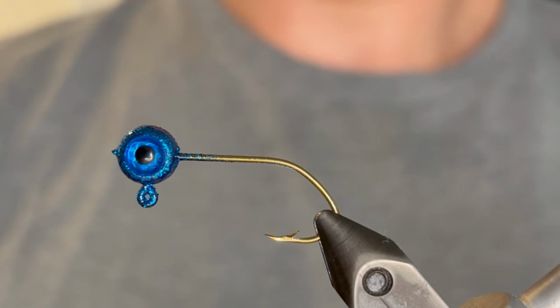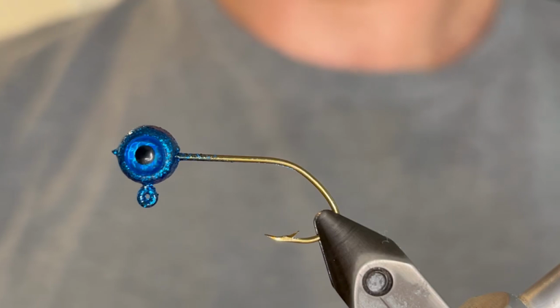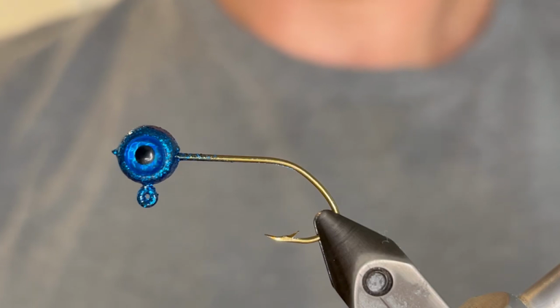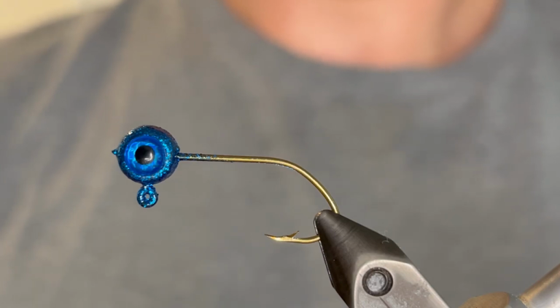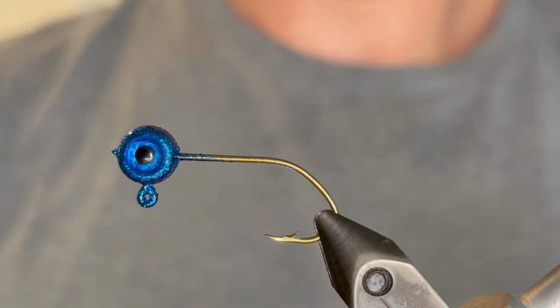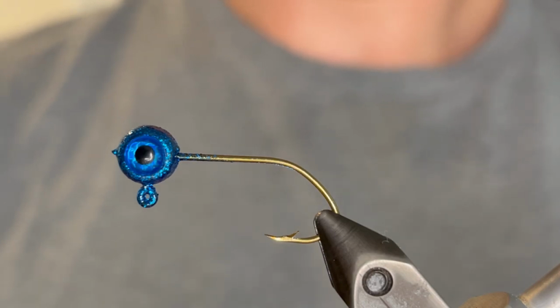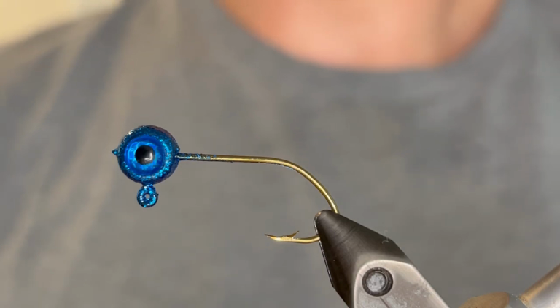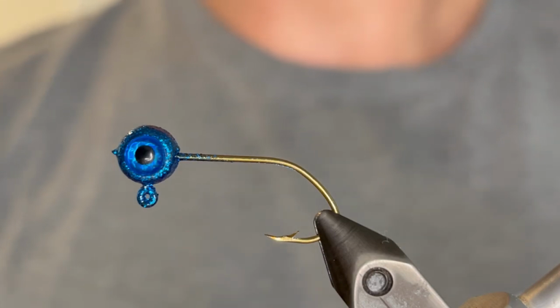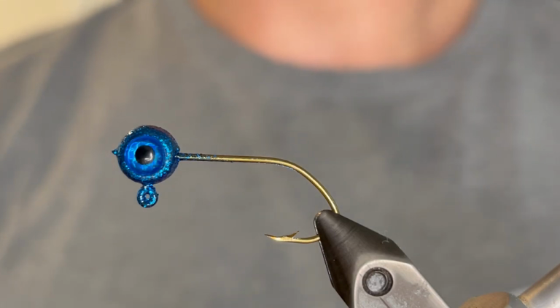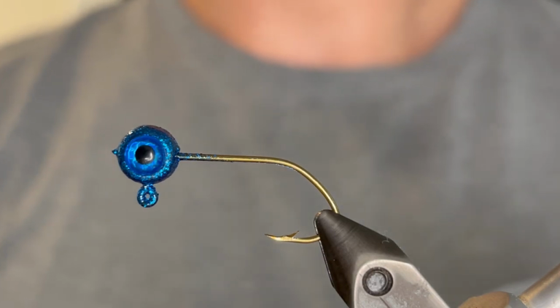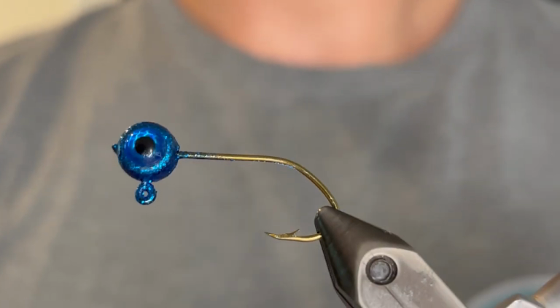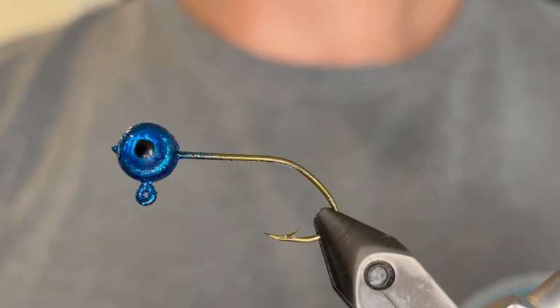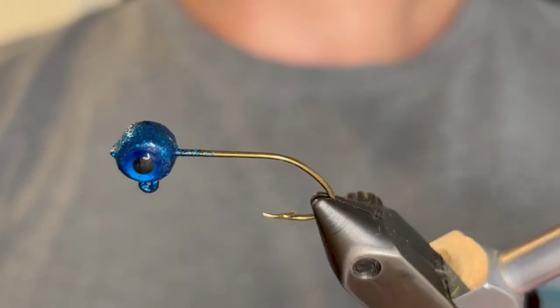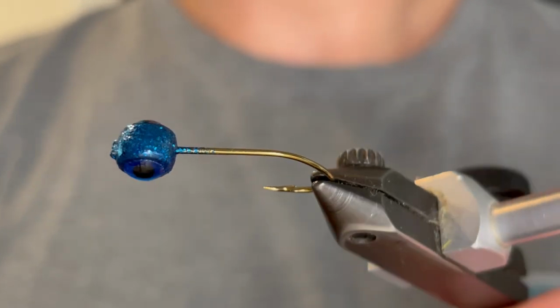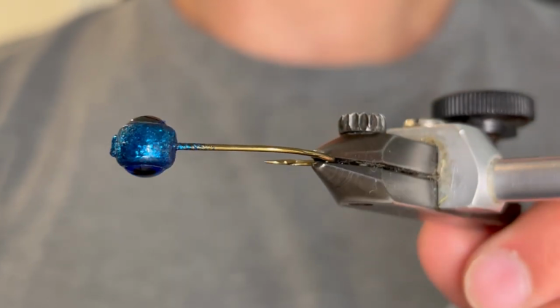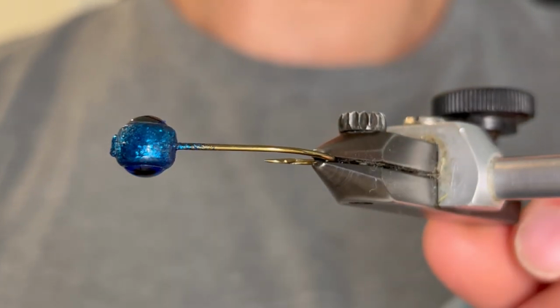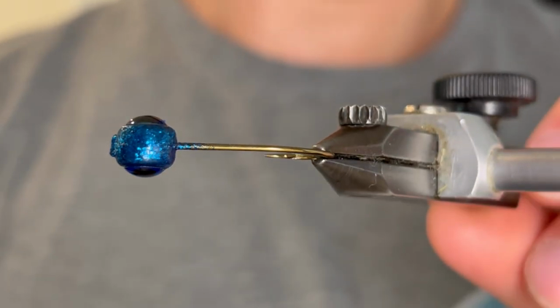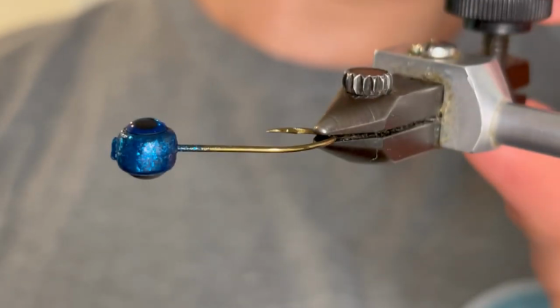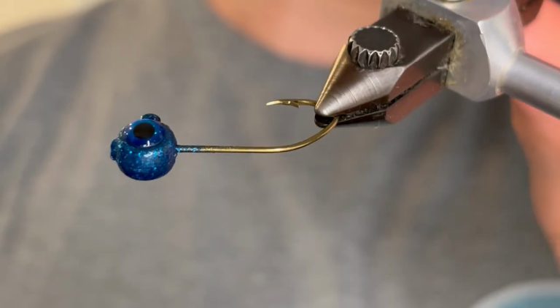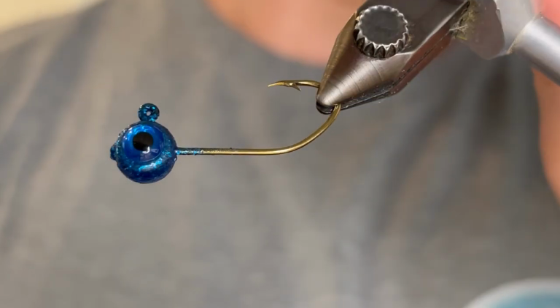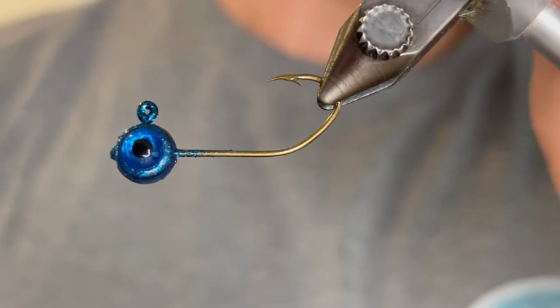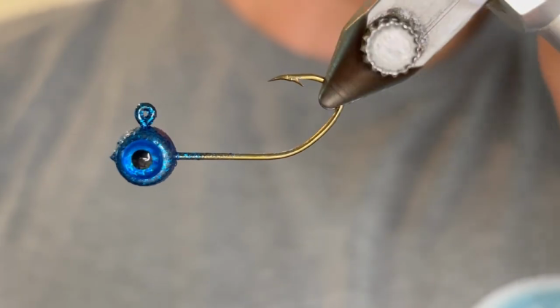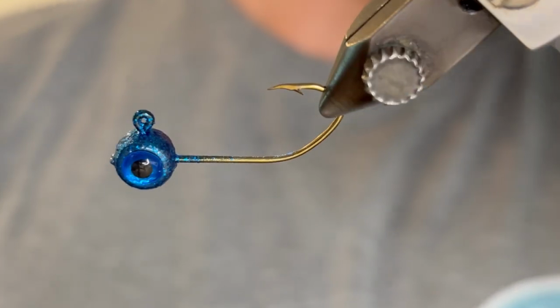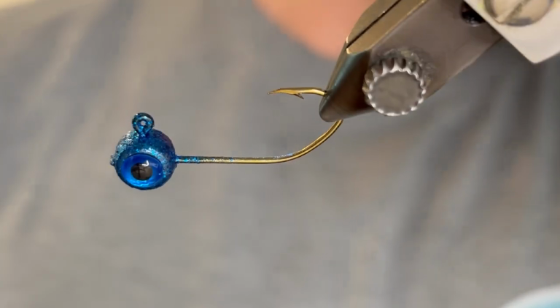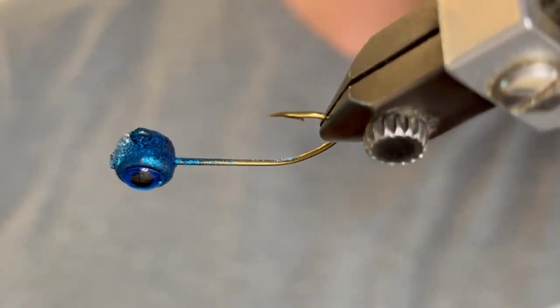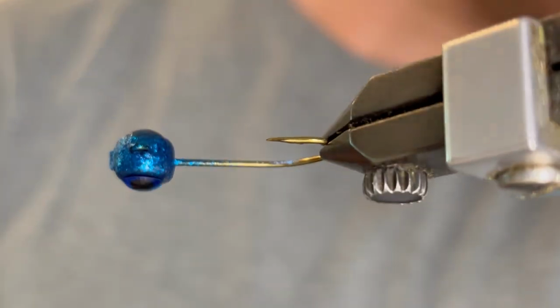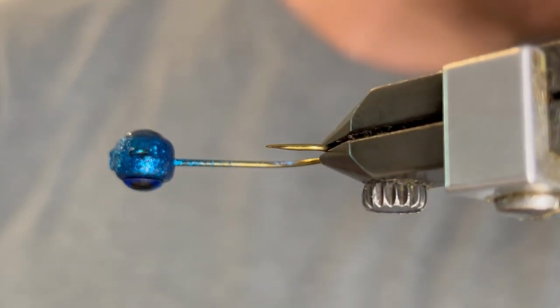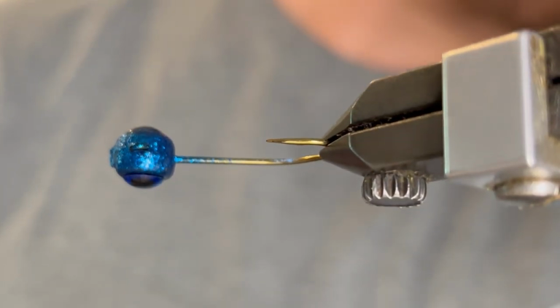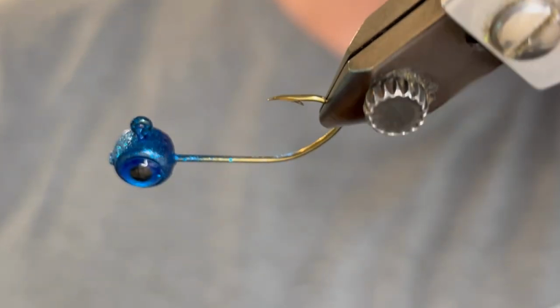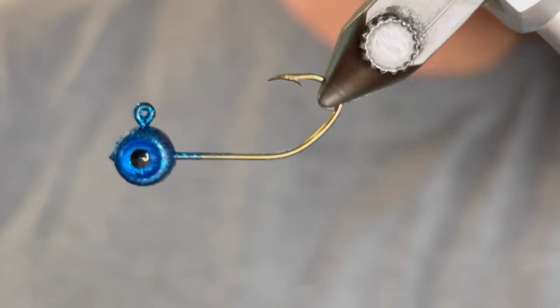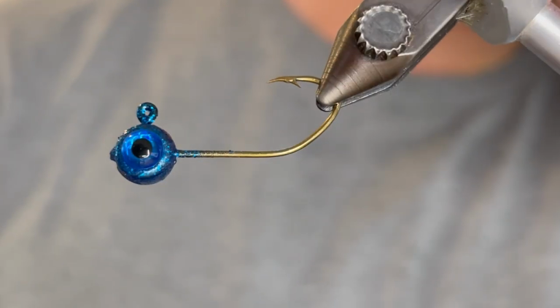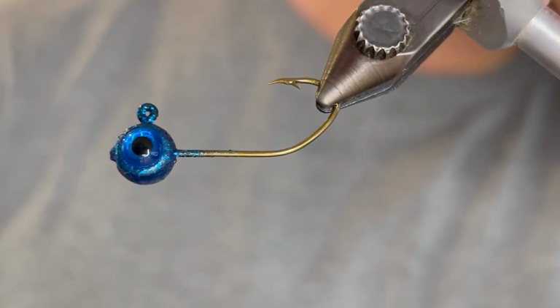What's up everybody? Today I'm going to be tying a really cool speckled blue and white crappie jig. This is one of my favorite variations of the monkey milk color.